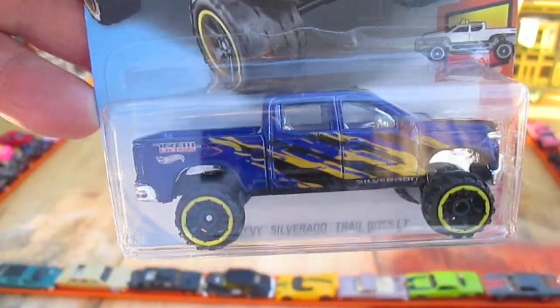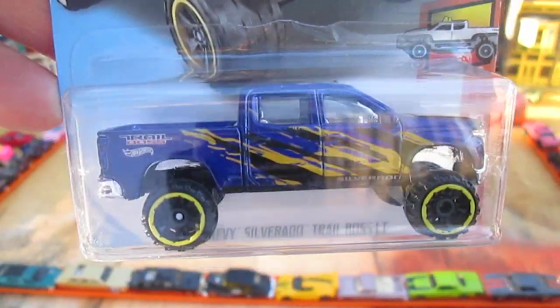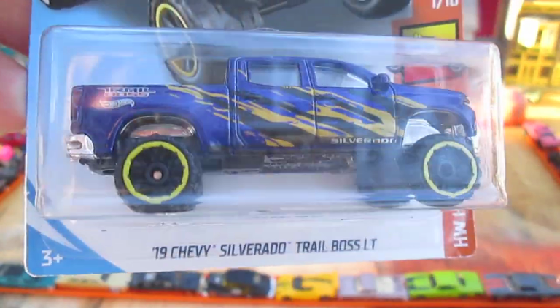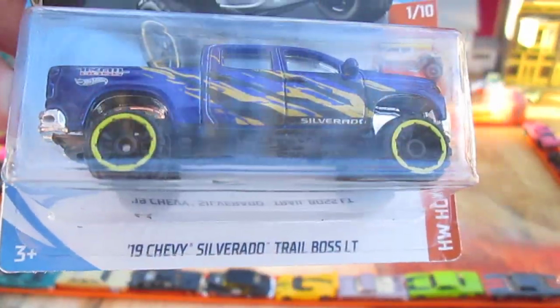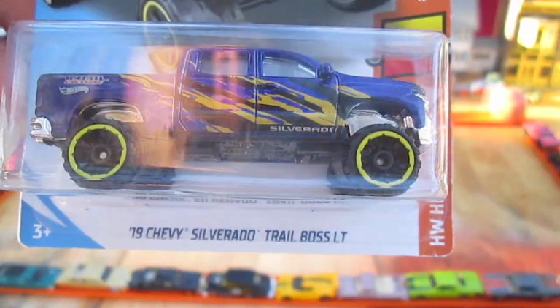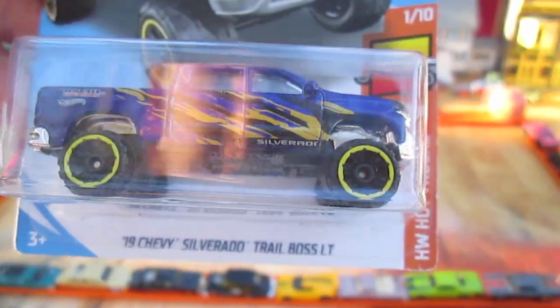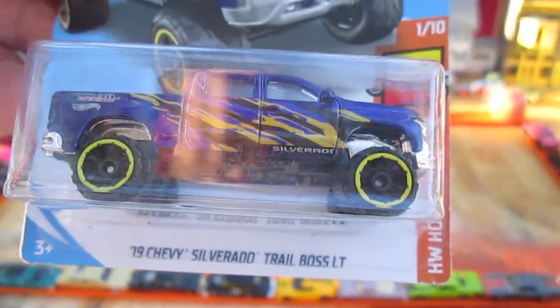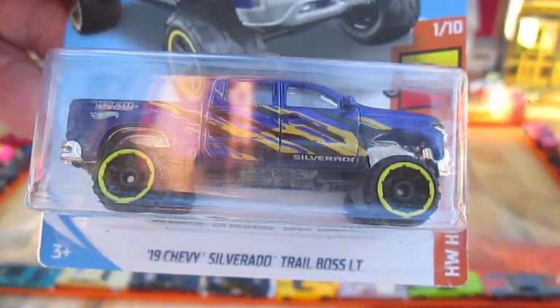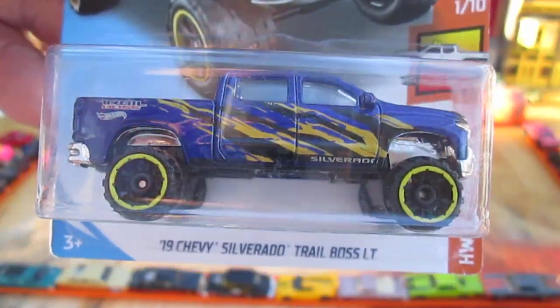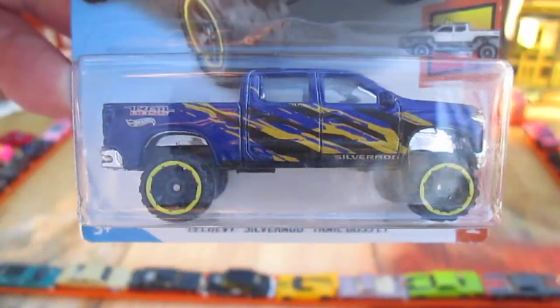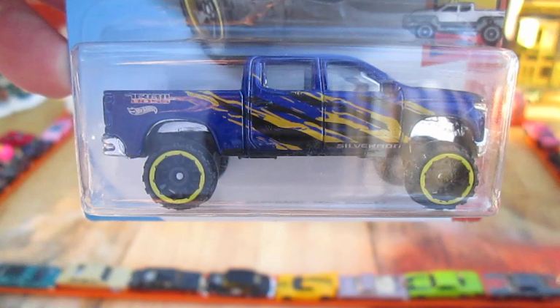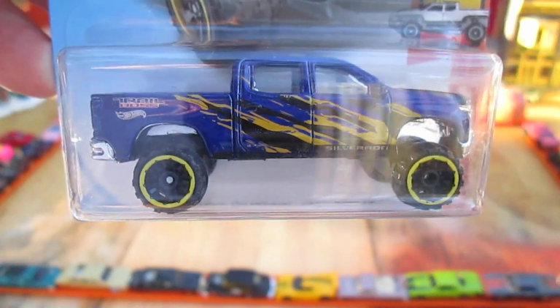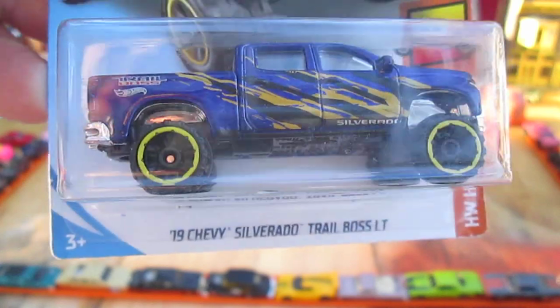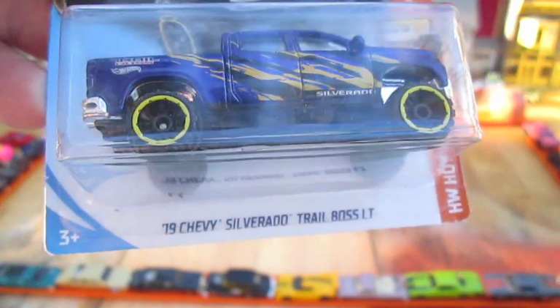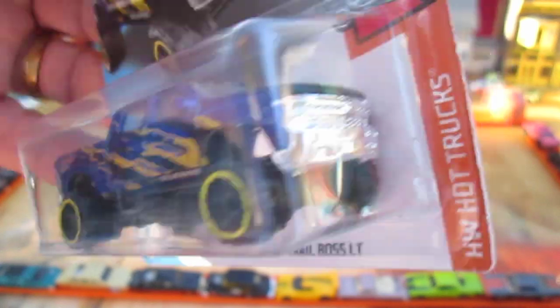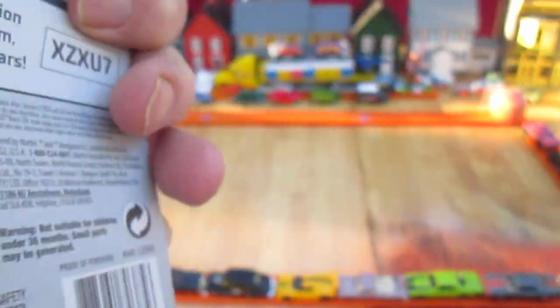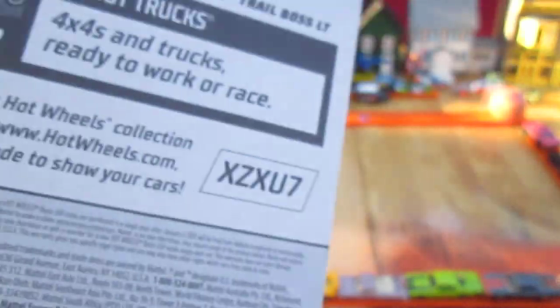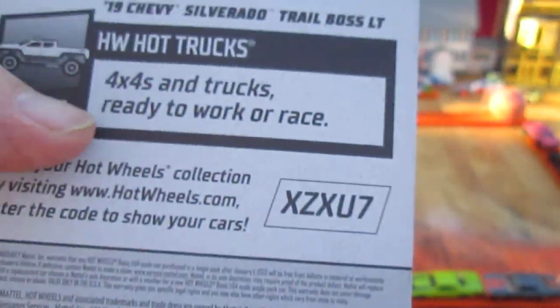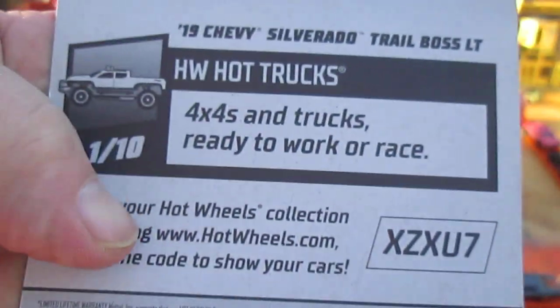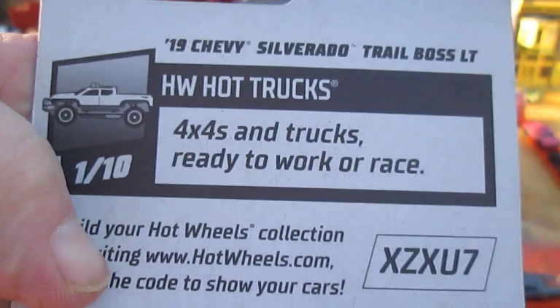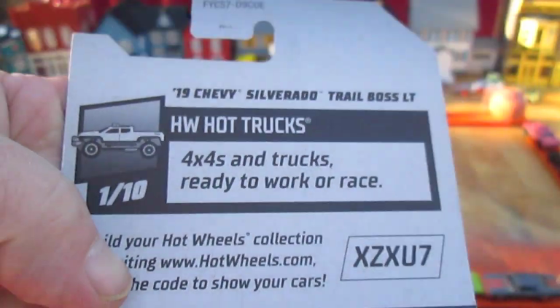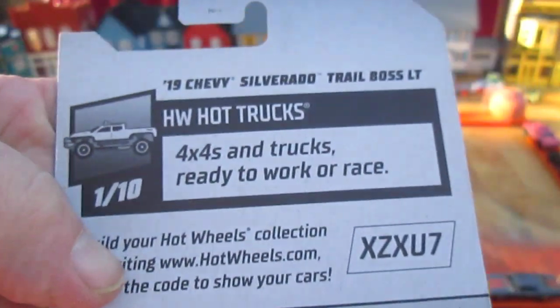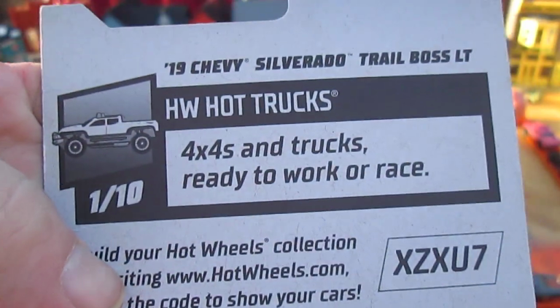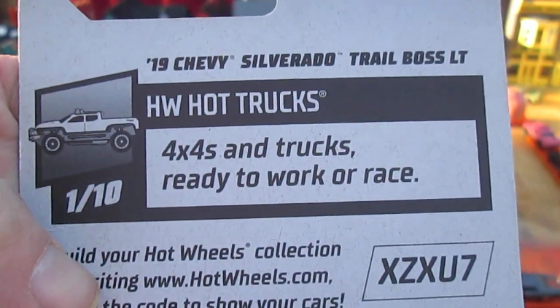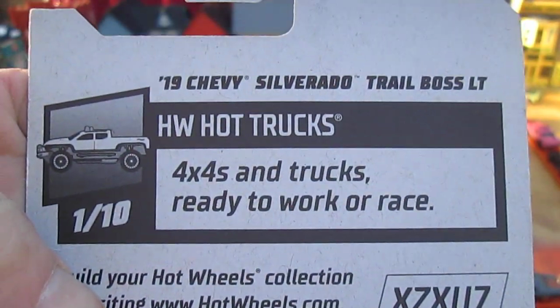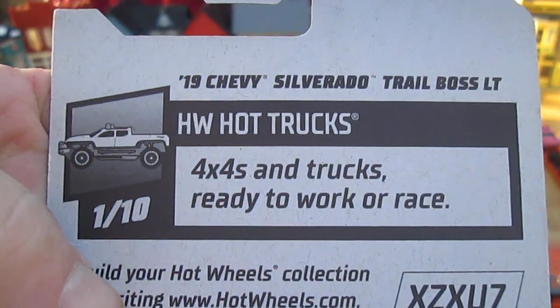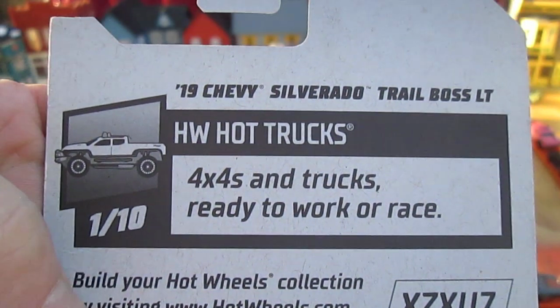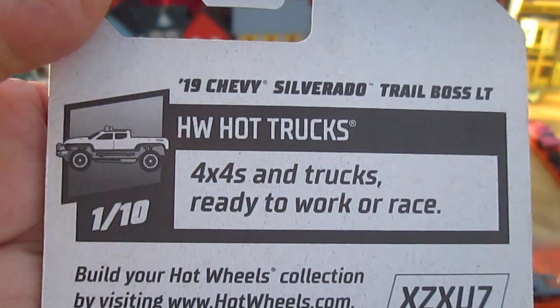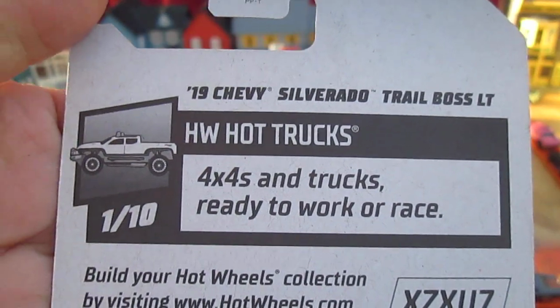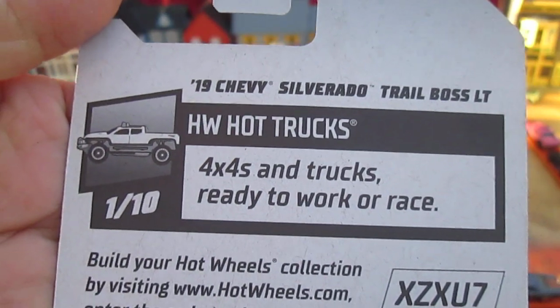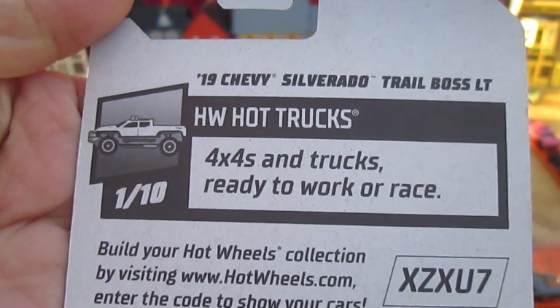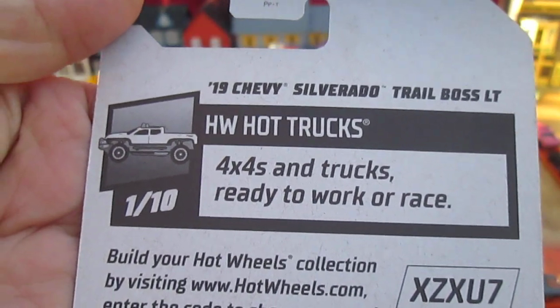This is a killer blue with a nice design — nice Silverado. What are the Hot Wheels Hot Trucks? 4x4s and trucks ready to work or race.